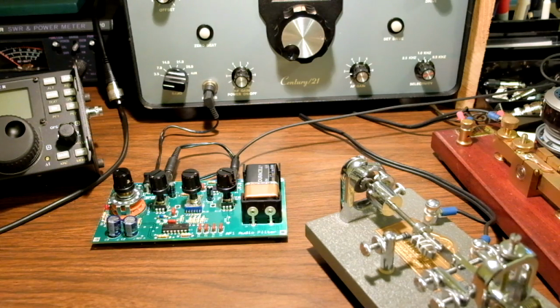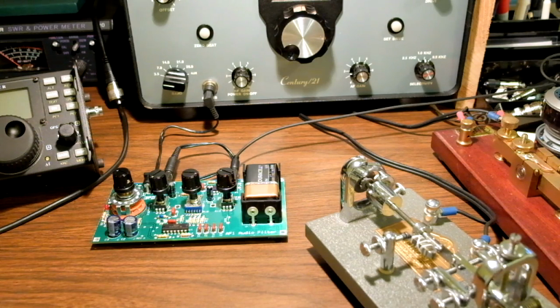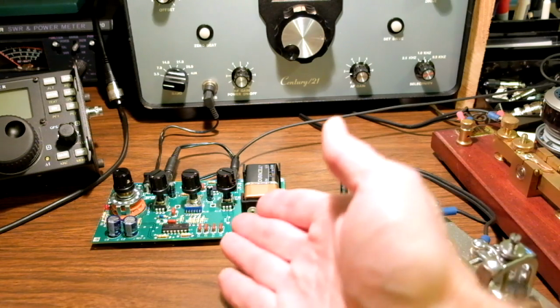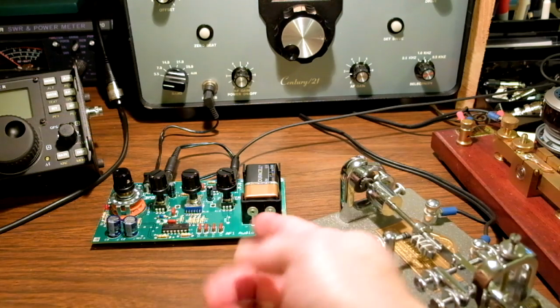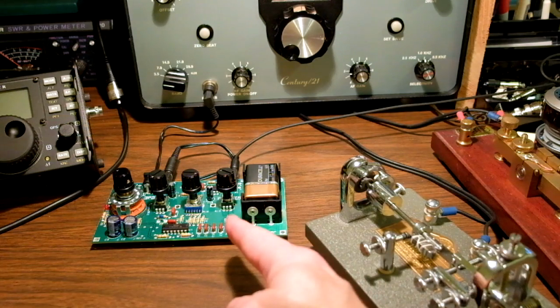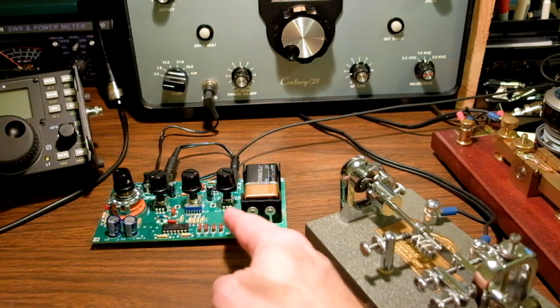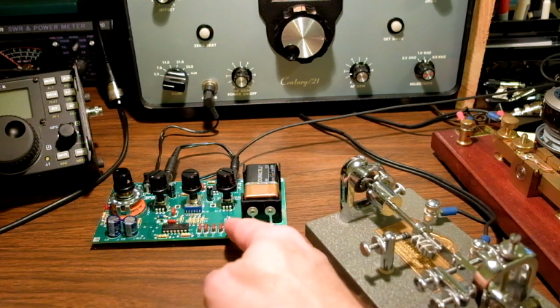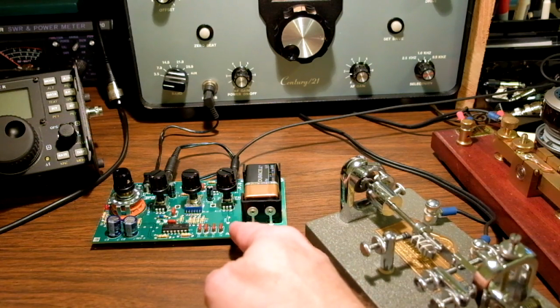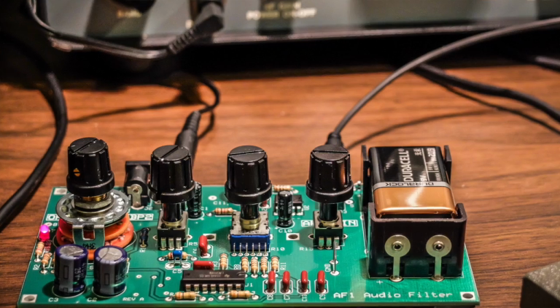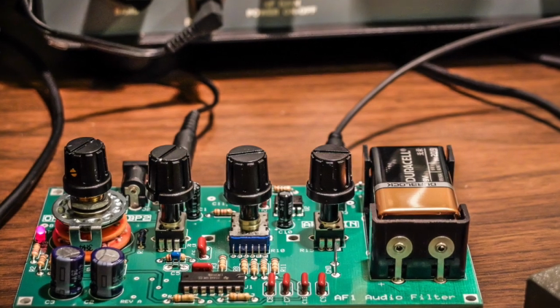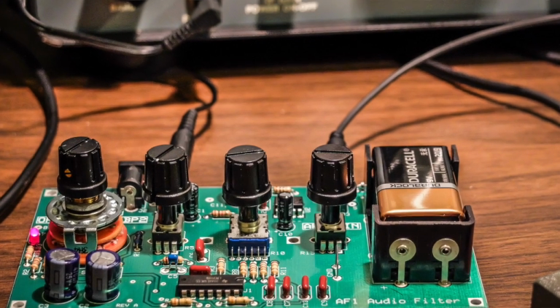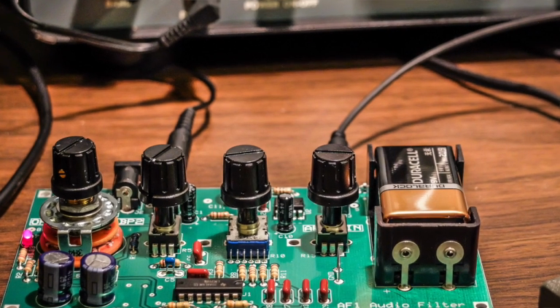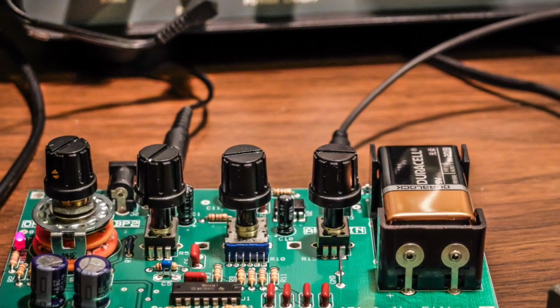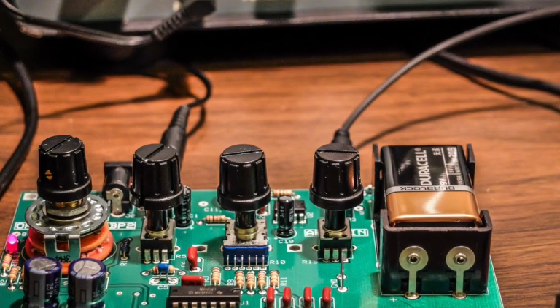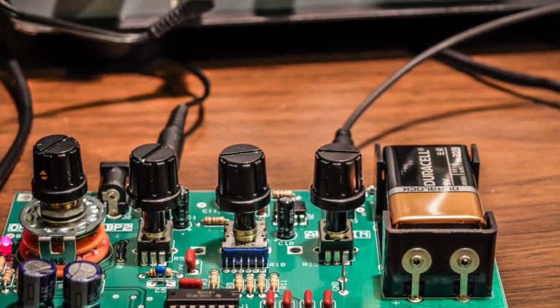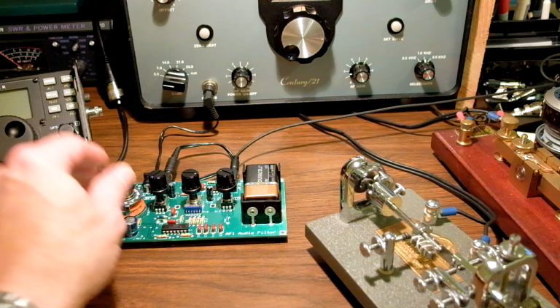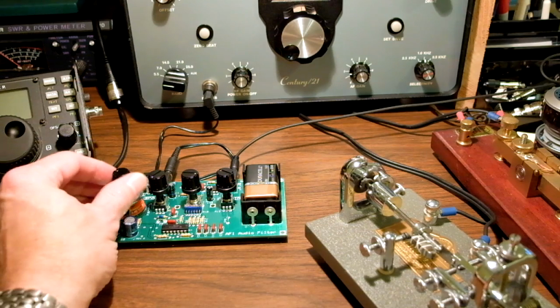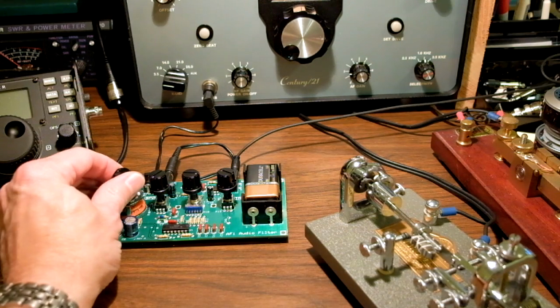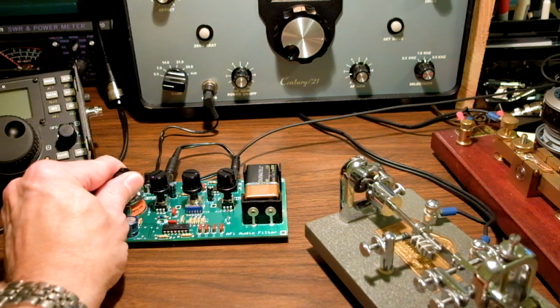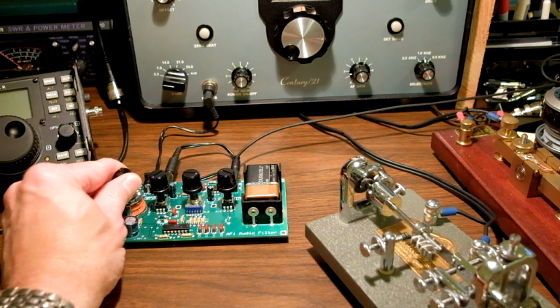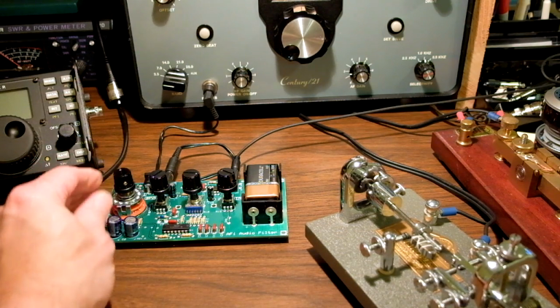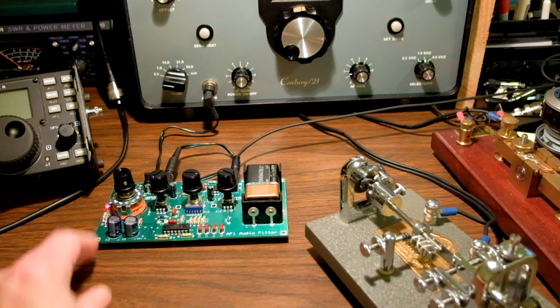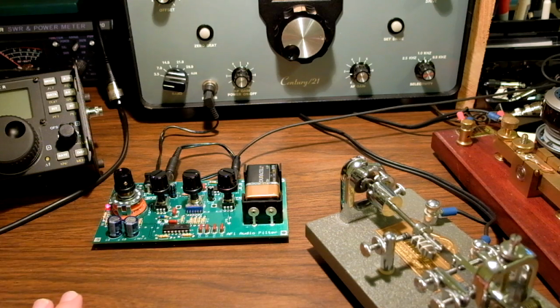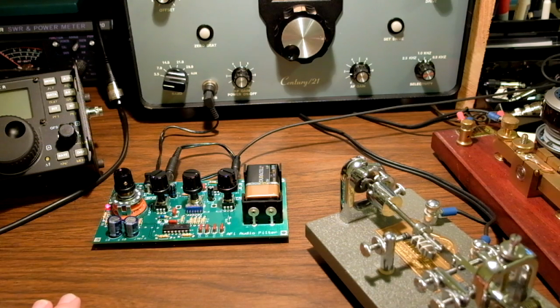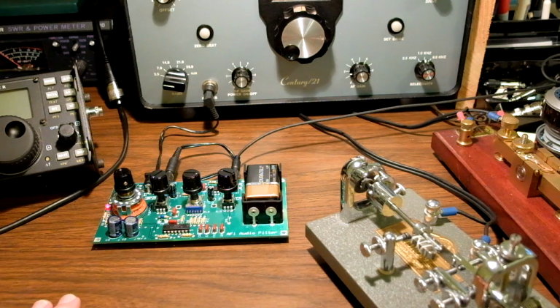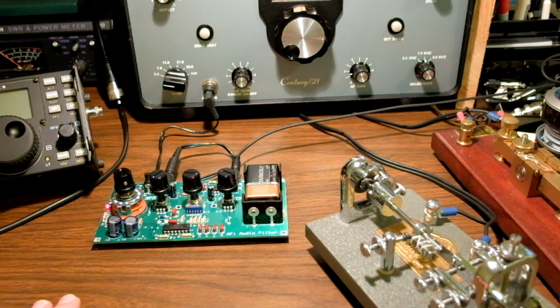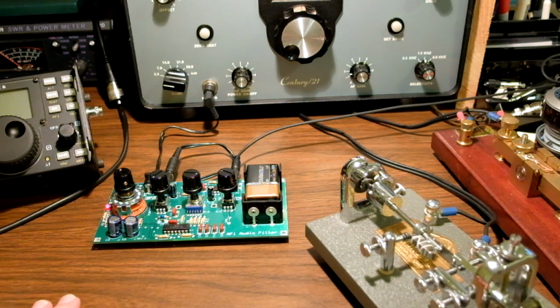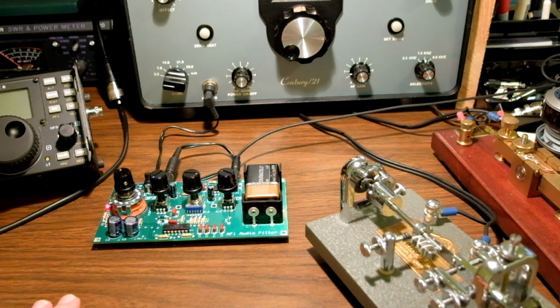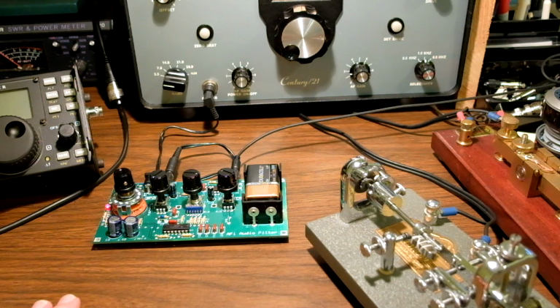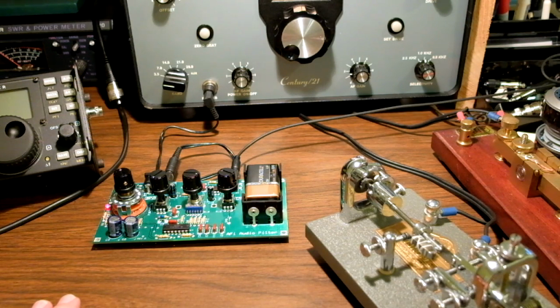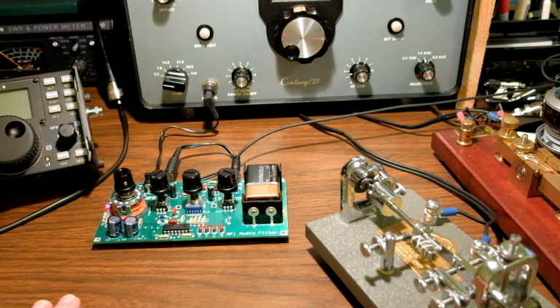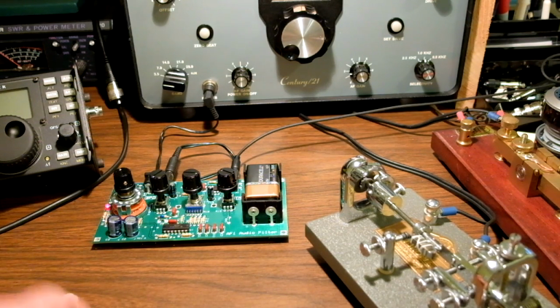Right now this Elecraft audio filter is in-line but turned off. I'm going to turn it on to its first position. Now that's just a low-pass, so it's done a low-pass filter.